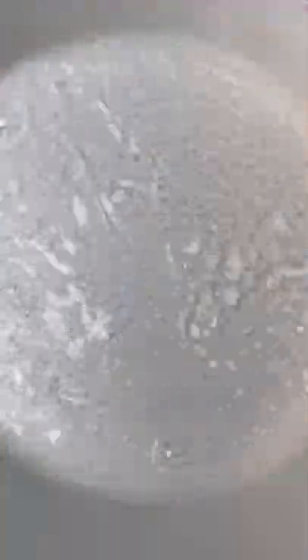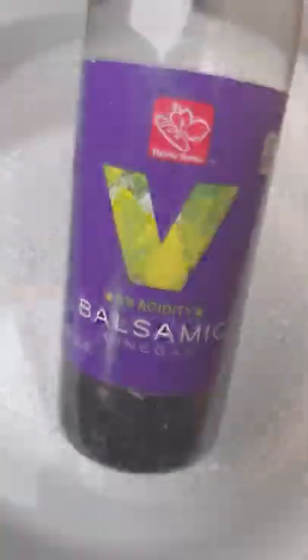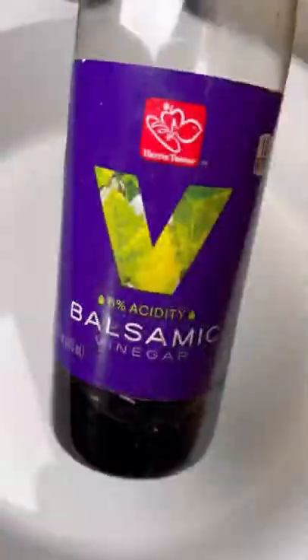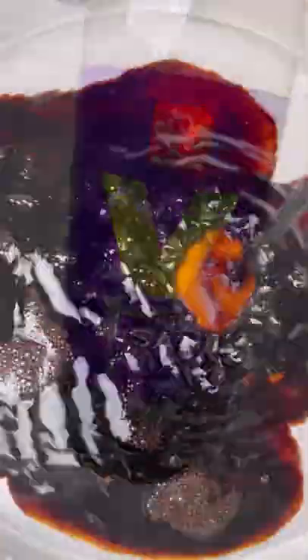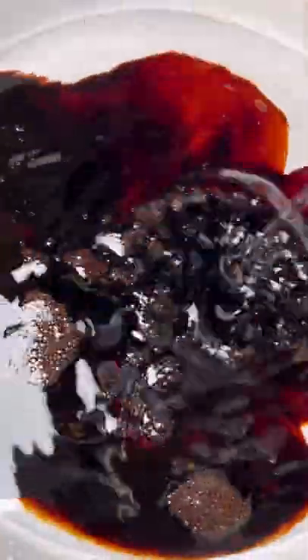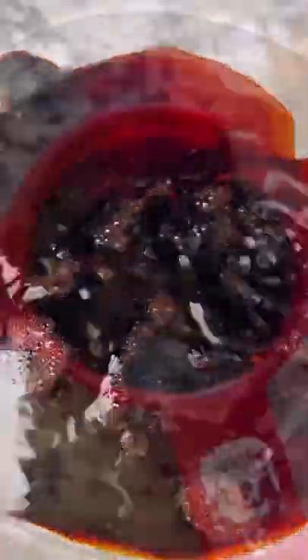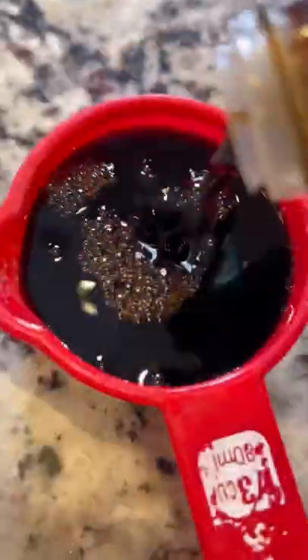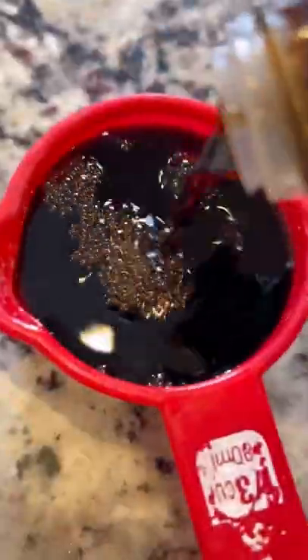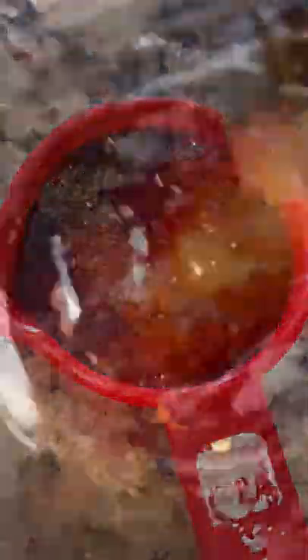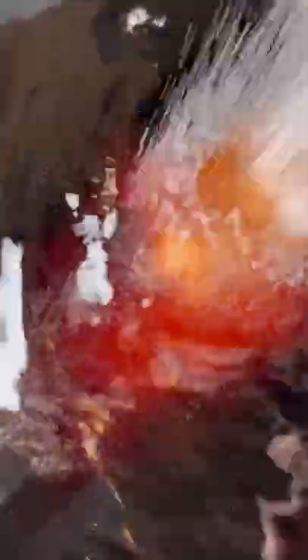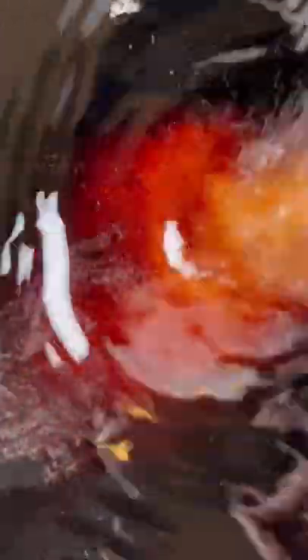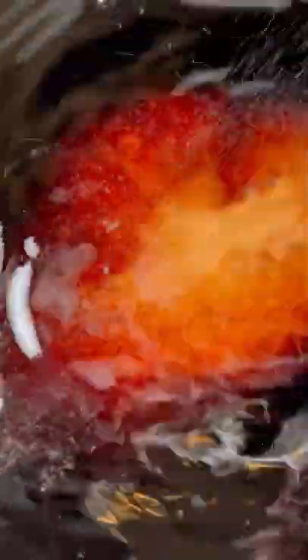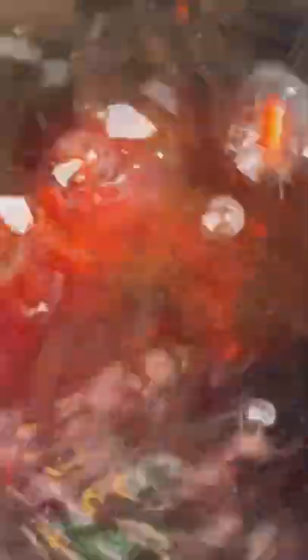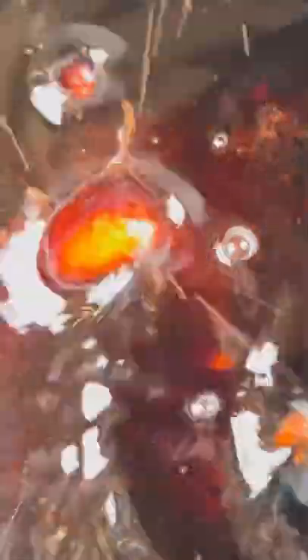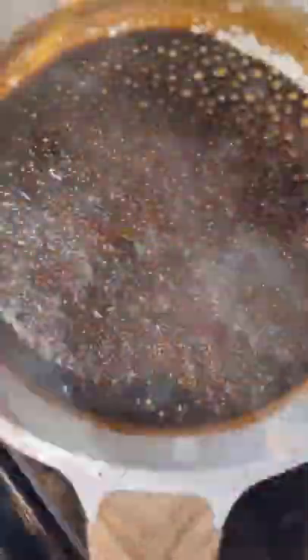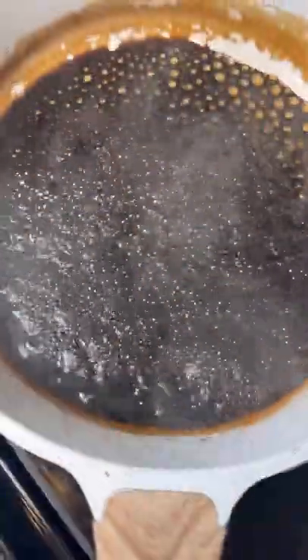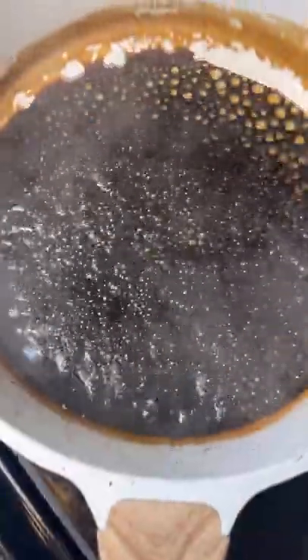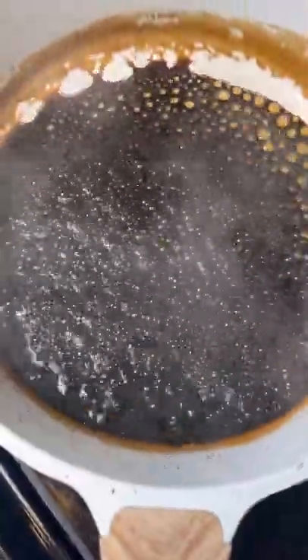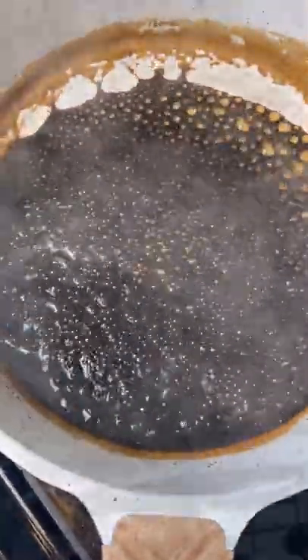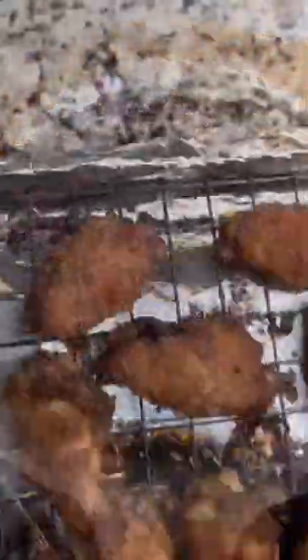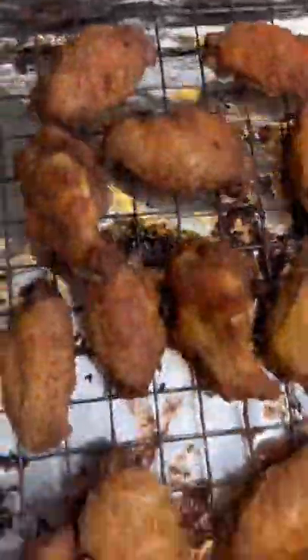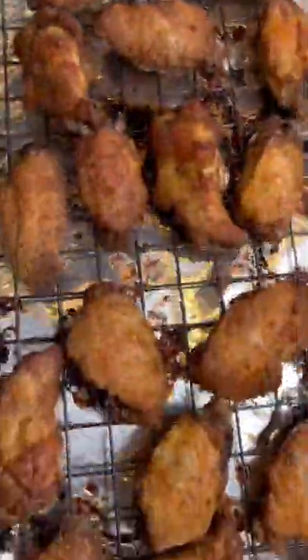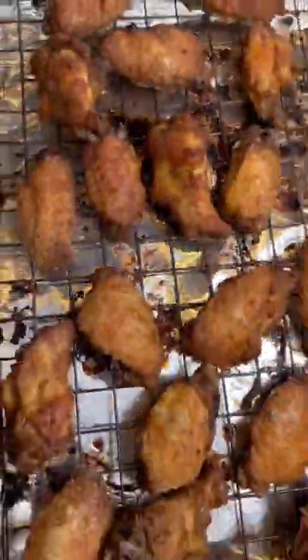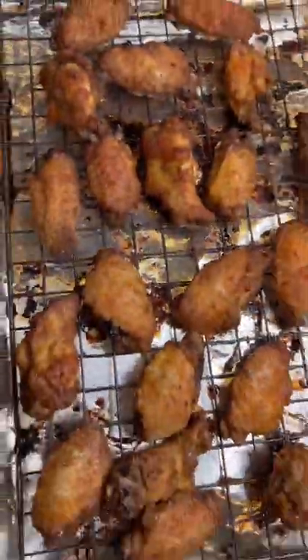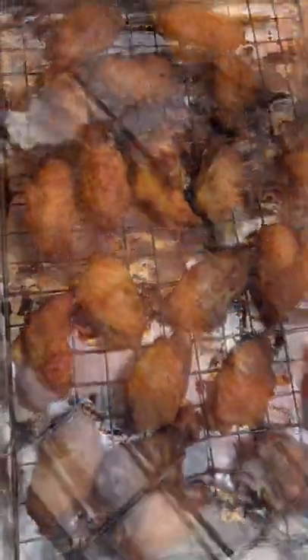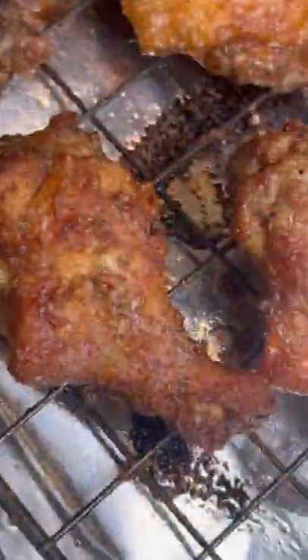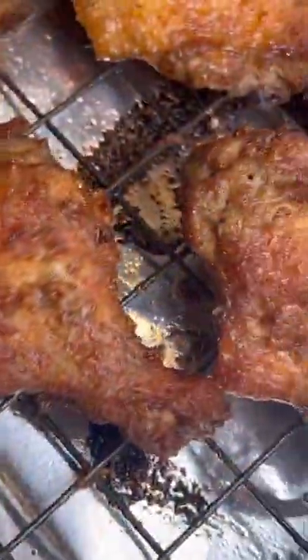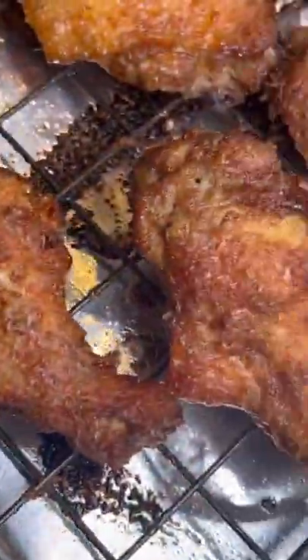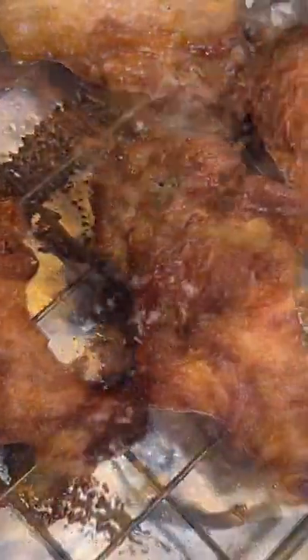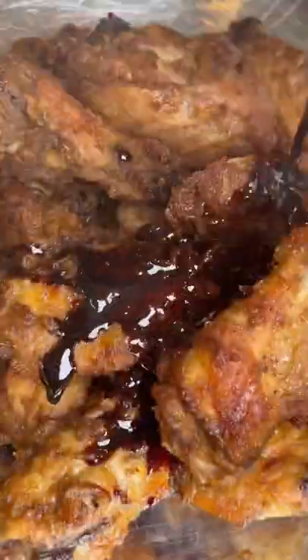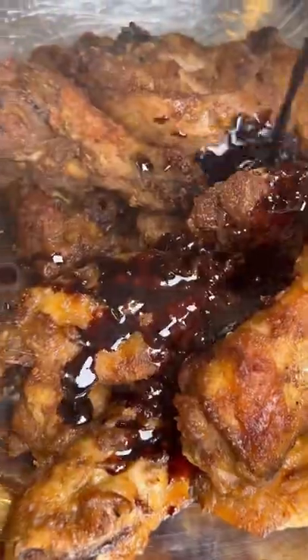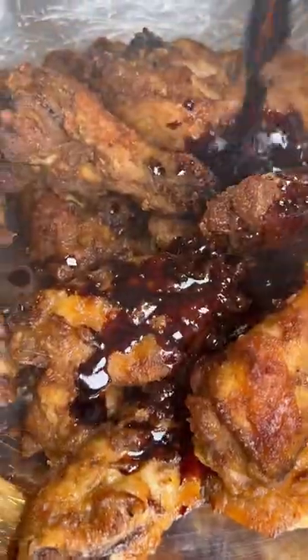Now for your glaze, you're going to need some water, some balsamic vinegar, some soy sauce, and some sugar. Reduce it down until the glaze is thick and sticky. Now you want to take out your chicken — look how nice and golden brown it is.